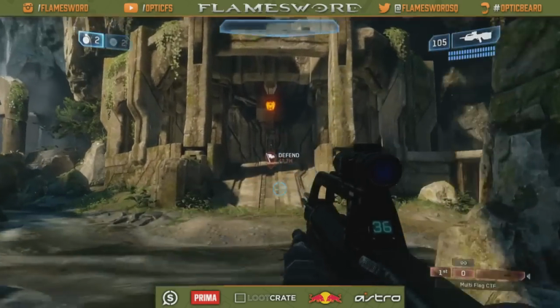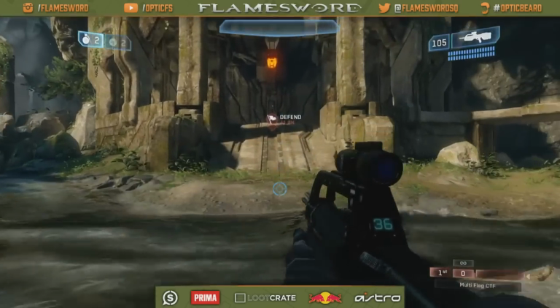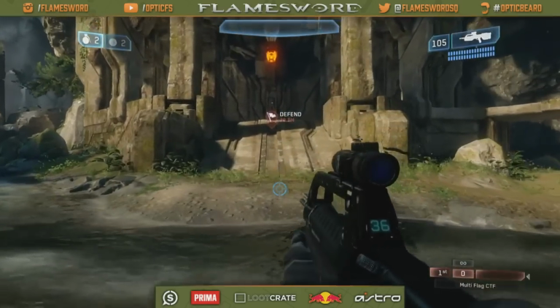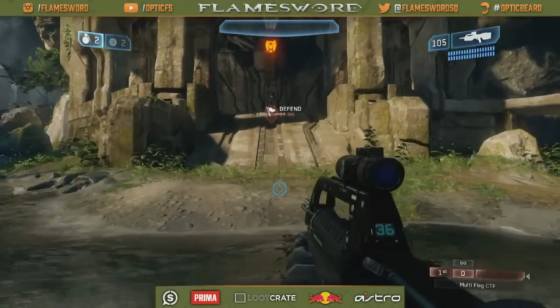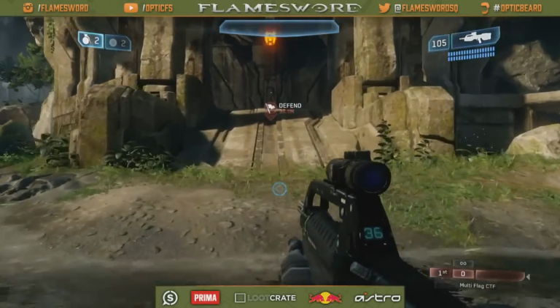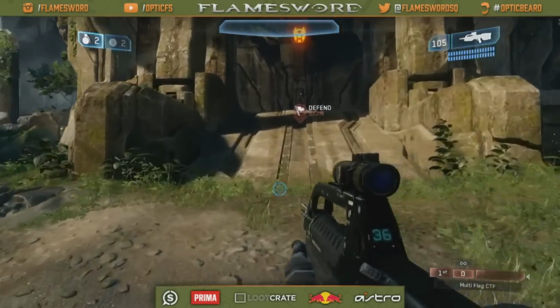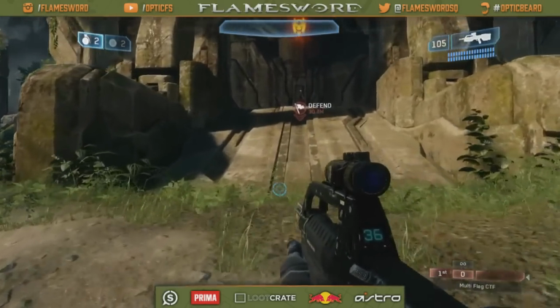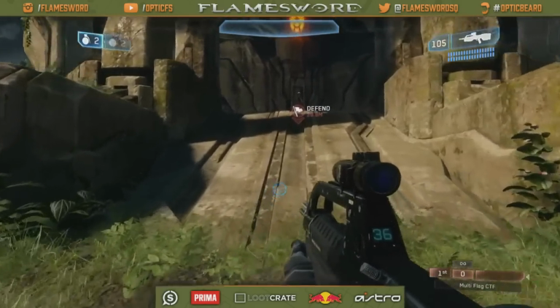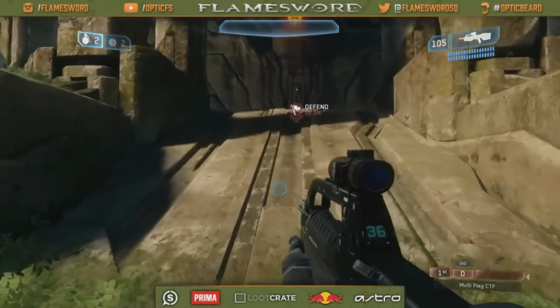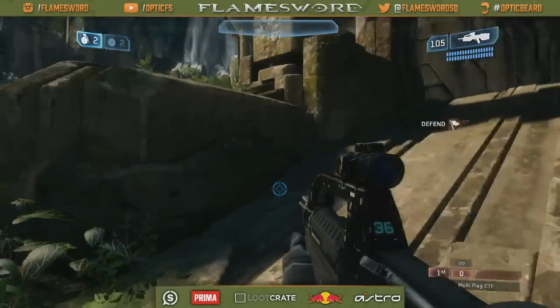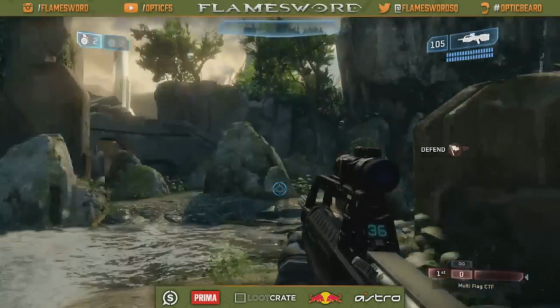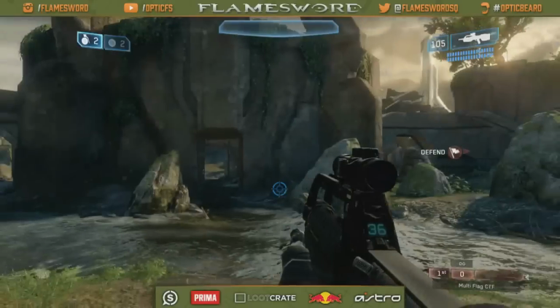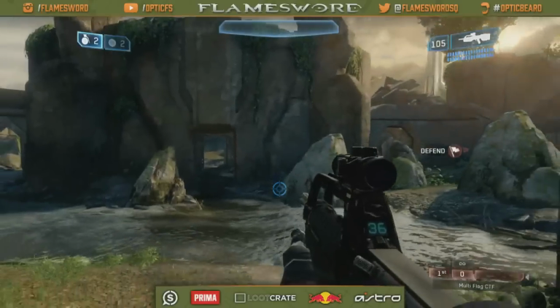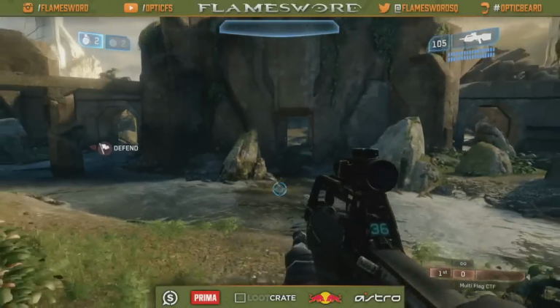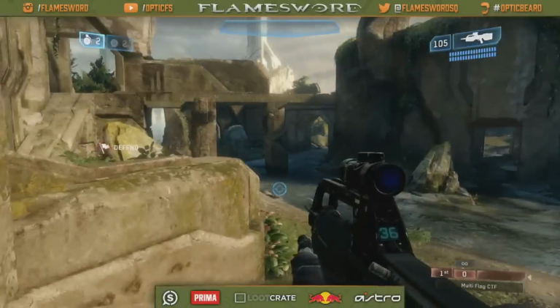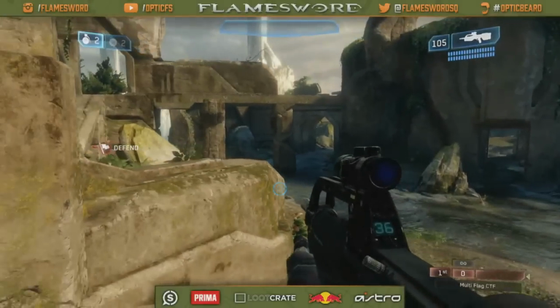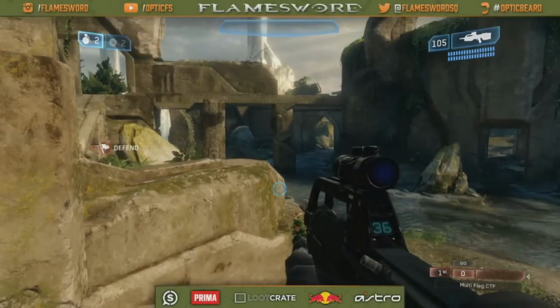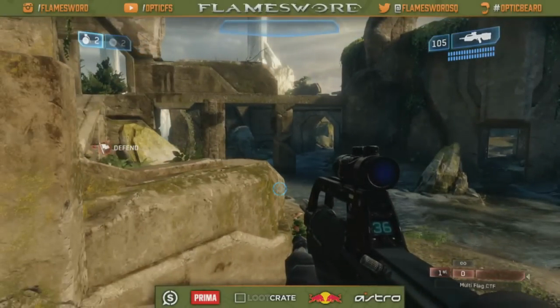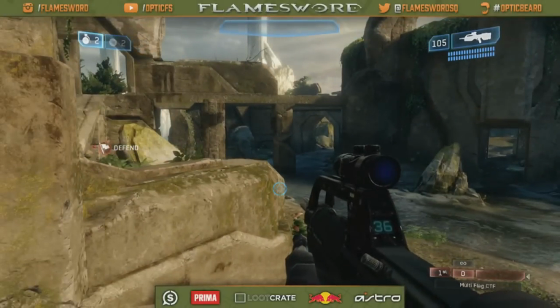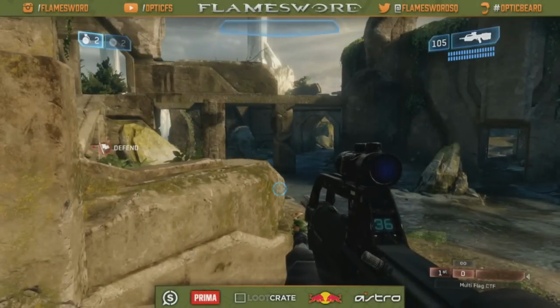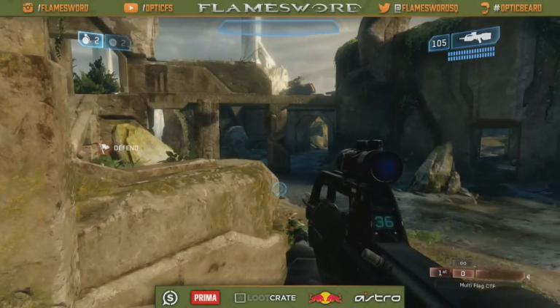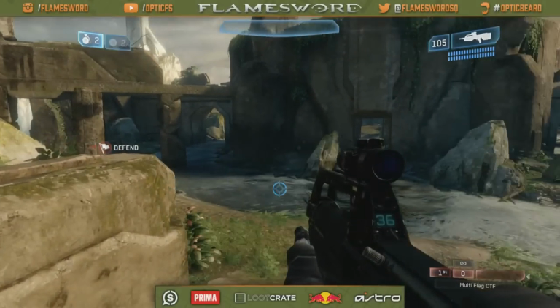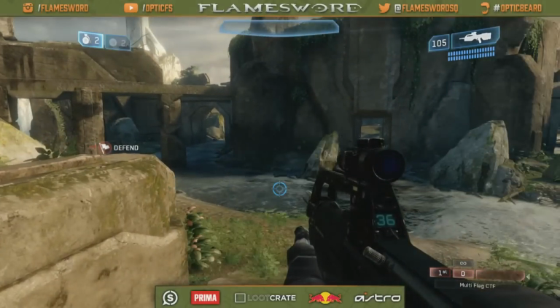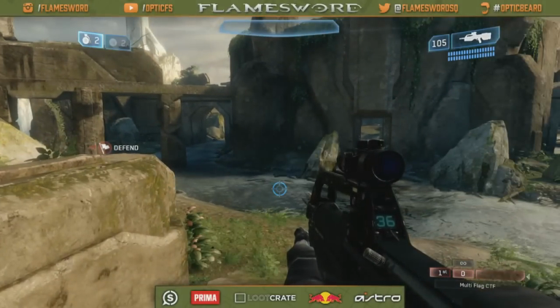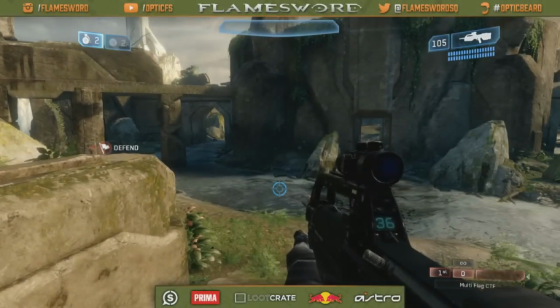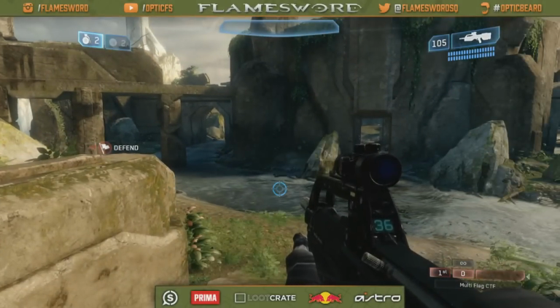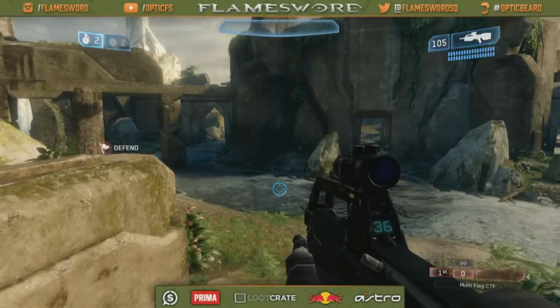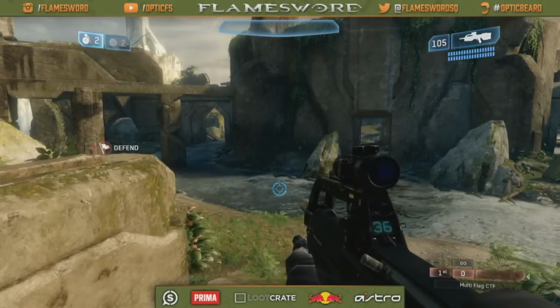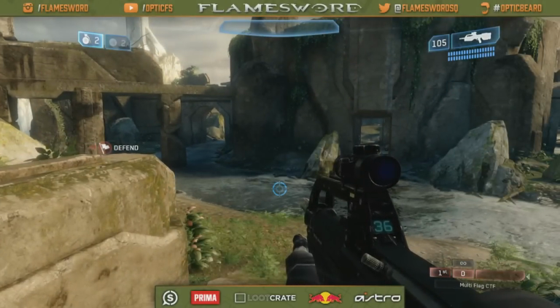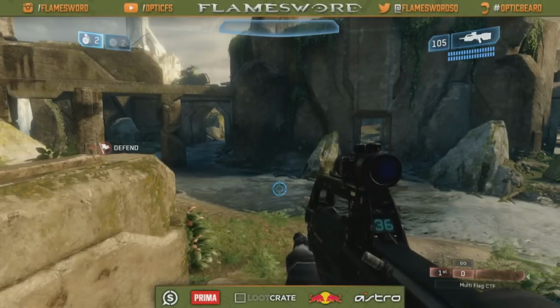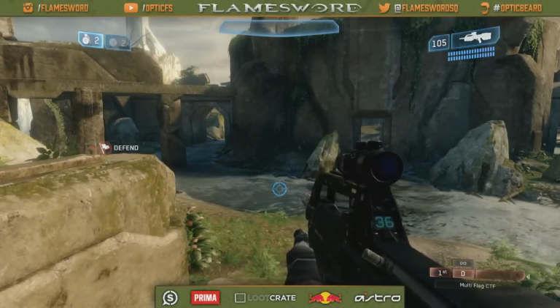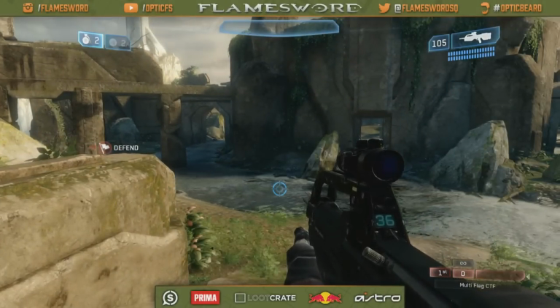This is a symmetrical map, so the callouts on red base are the same on blue base. Now in Team Slayer, you could spawn on either side. That's why in this one you're going to have to really call it 'red something' or 'blue something,' as opposed to 'ours' or 'theirs.'